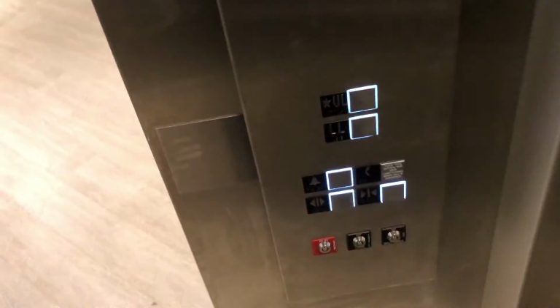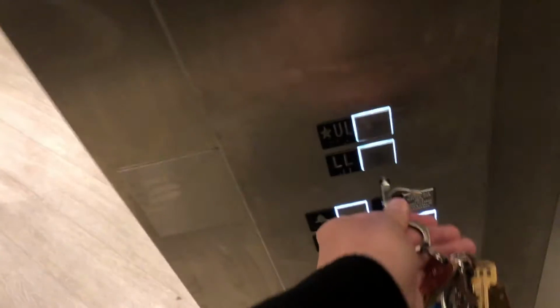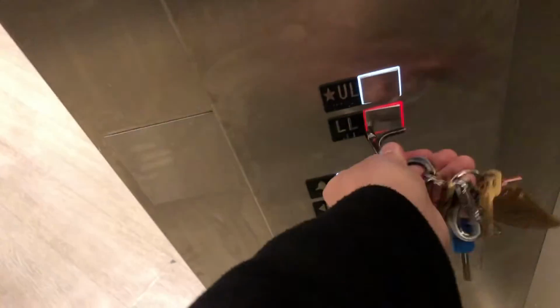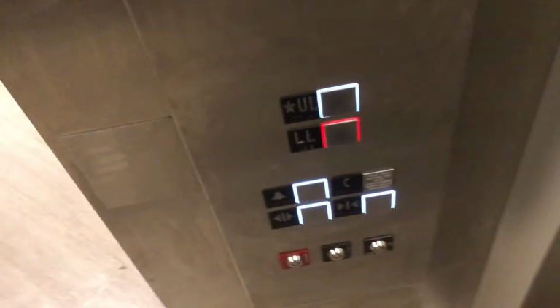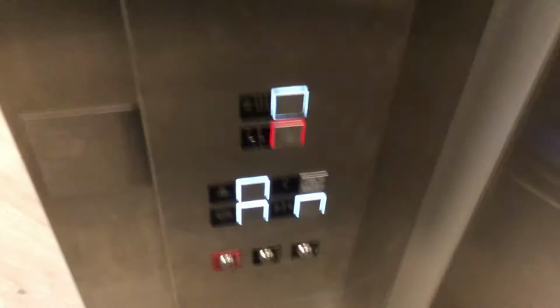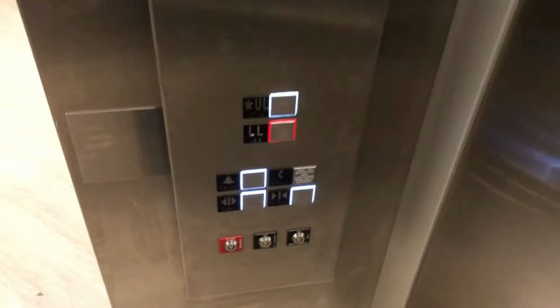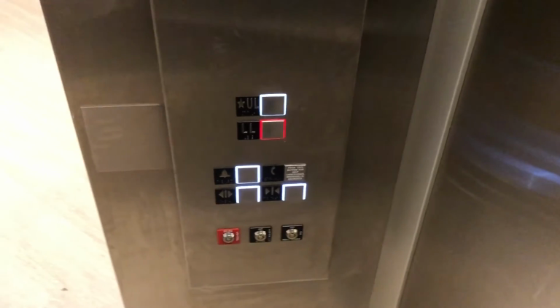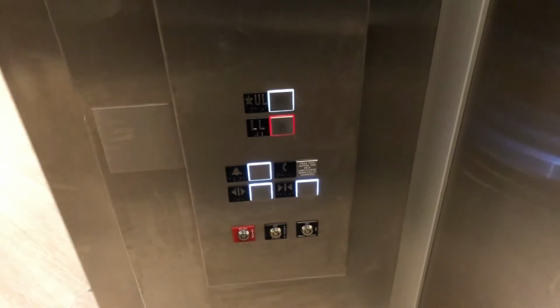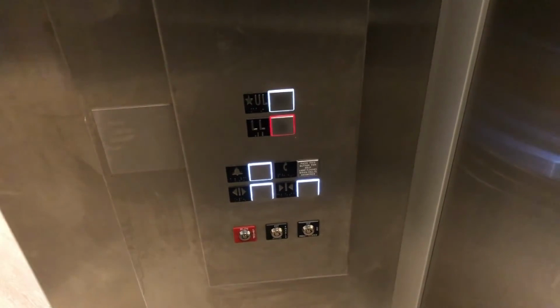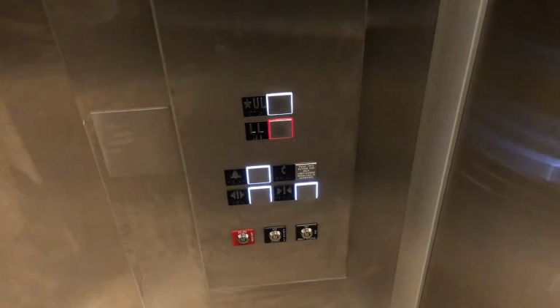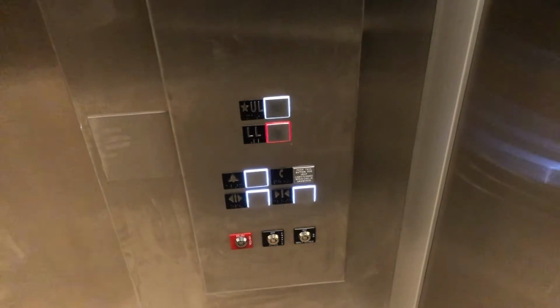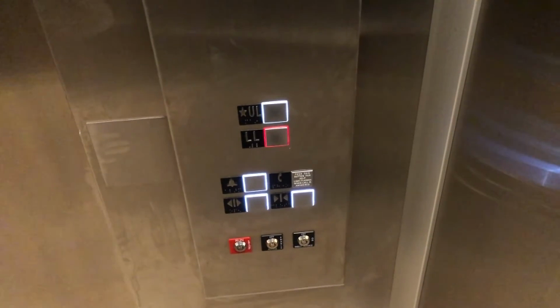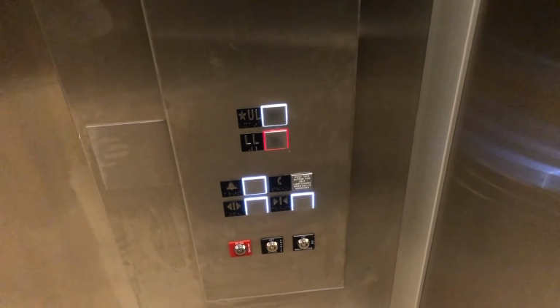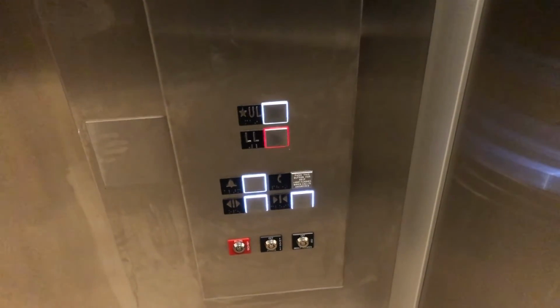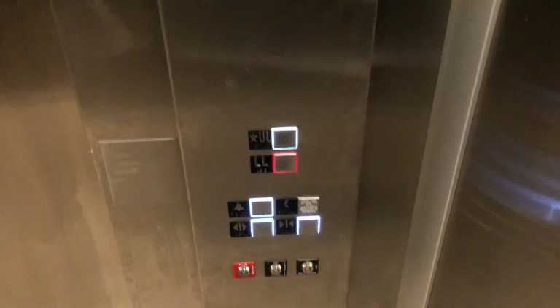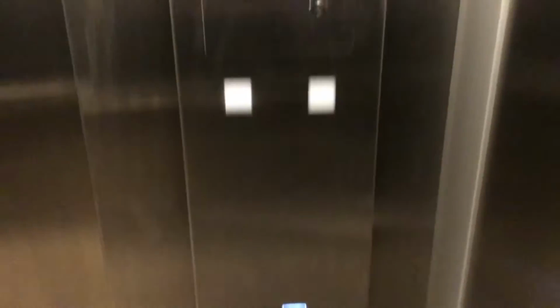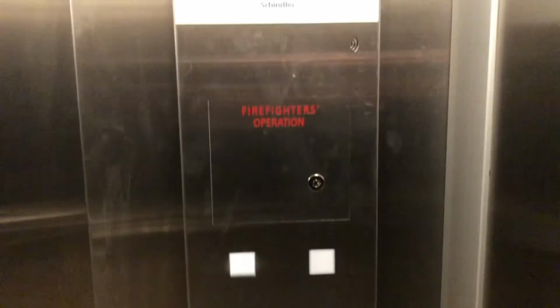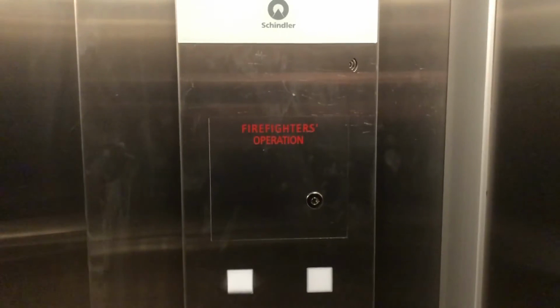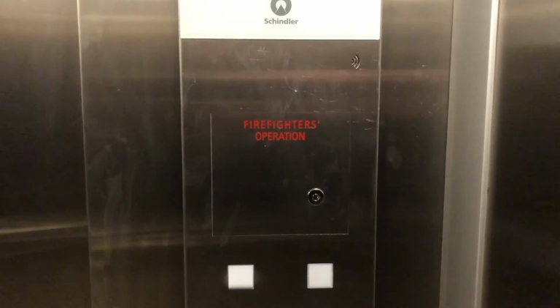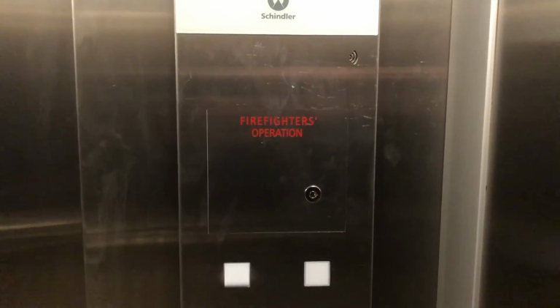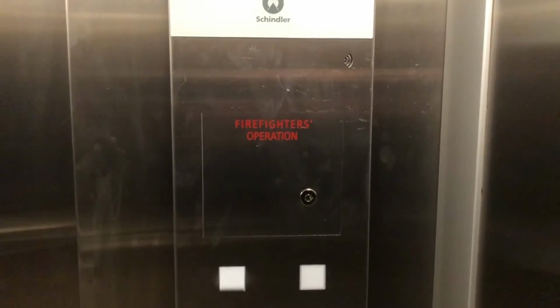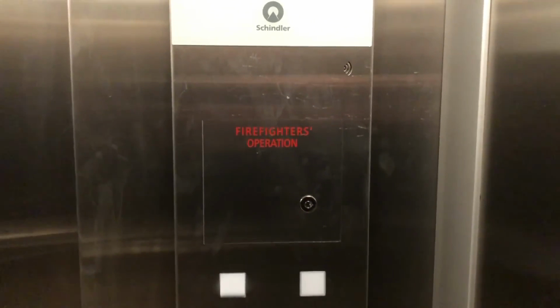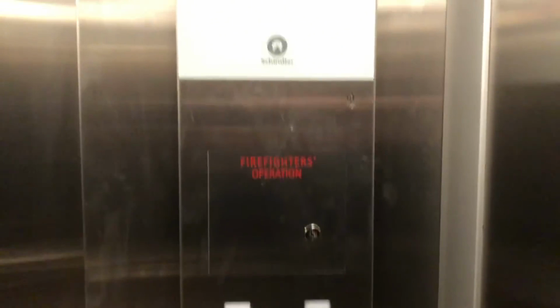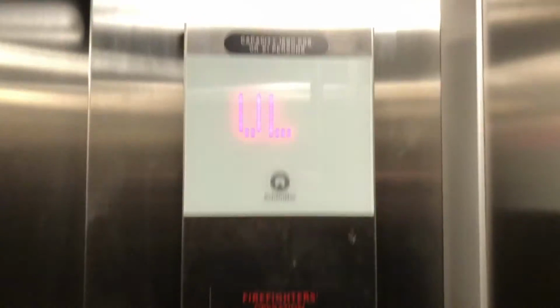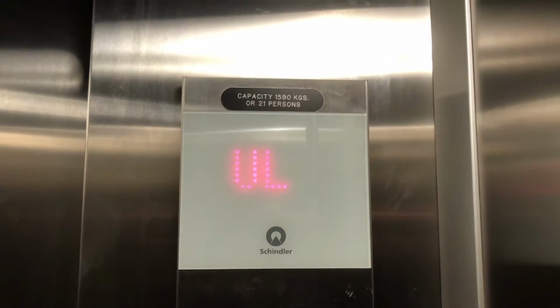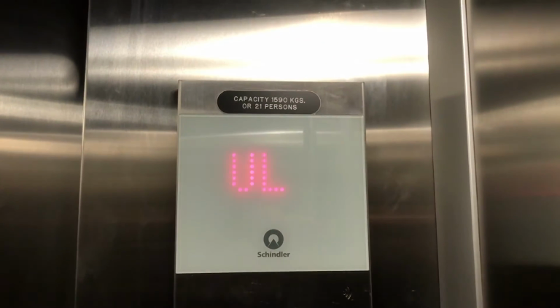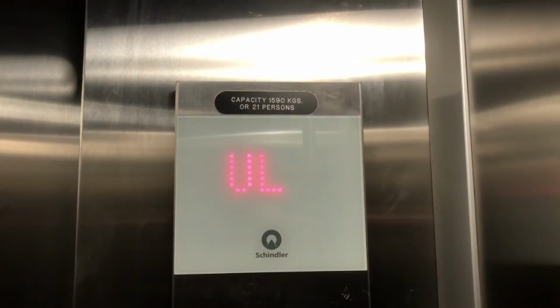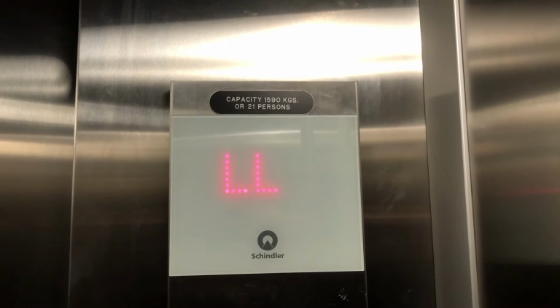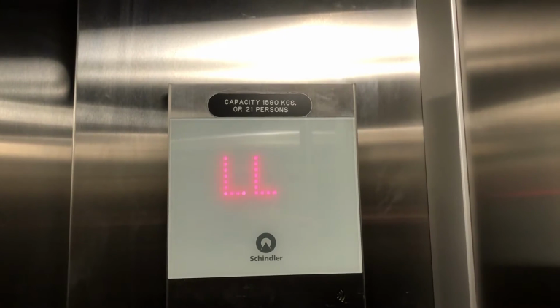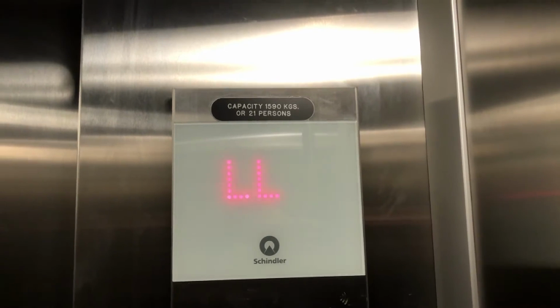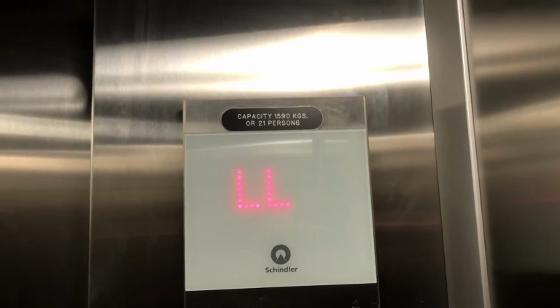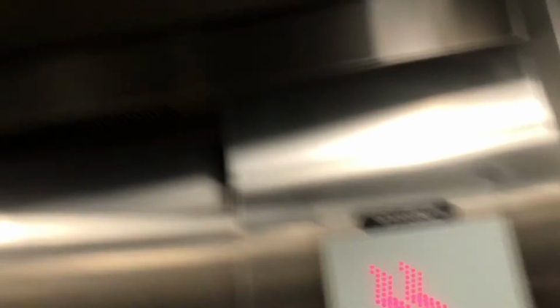We're going to return to LL again. Those are your fixtures, which are FIGS, your firefighter's operation, and of course your illuminator and your capacity plate.